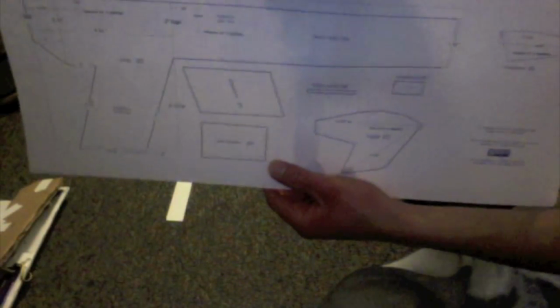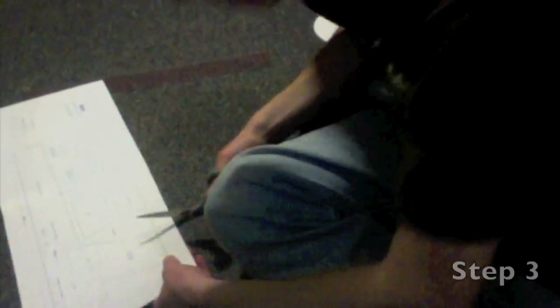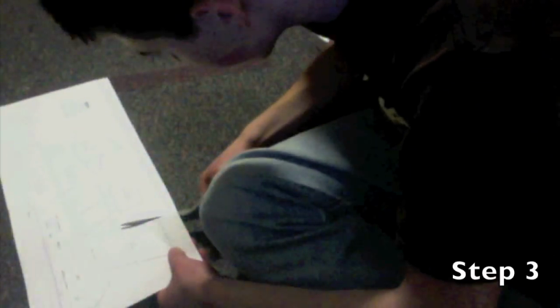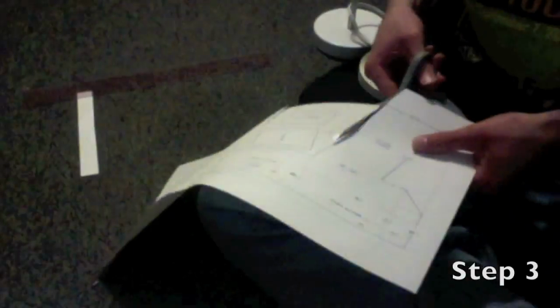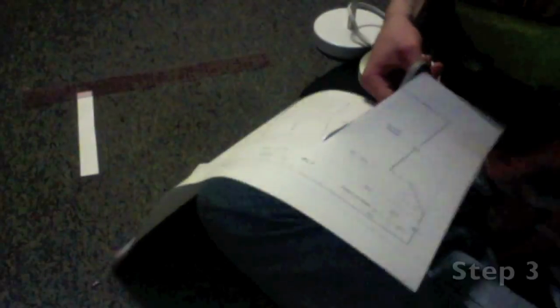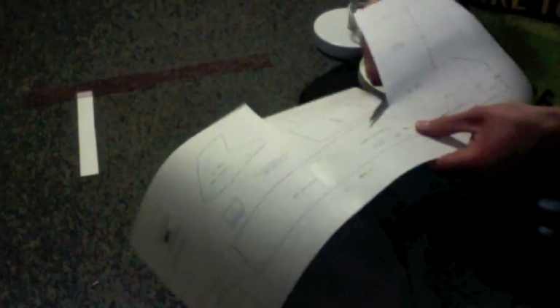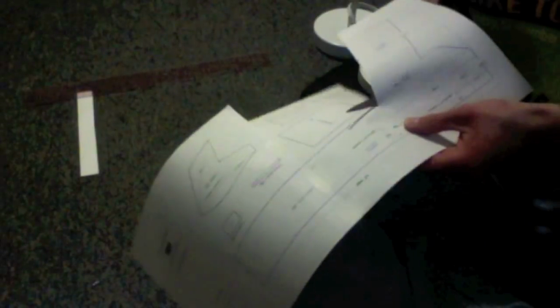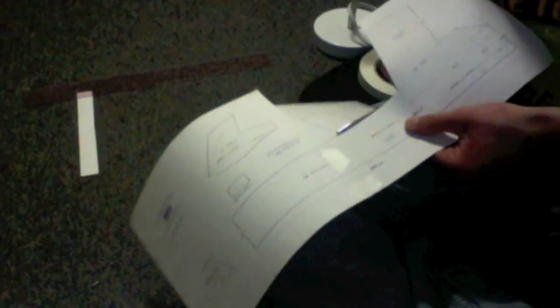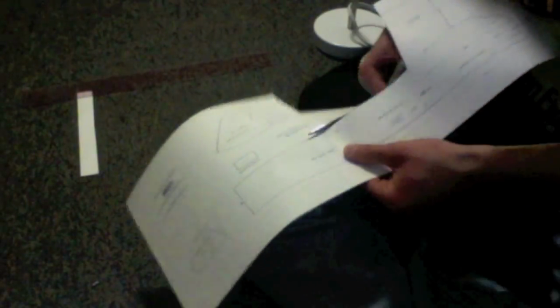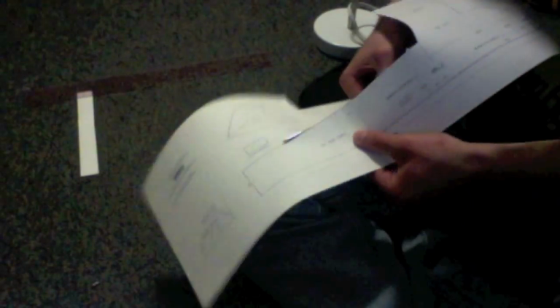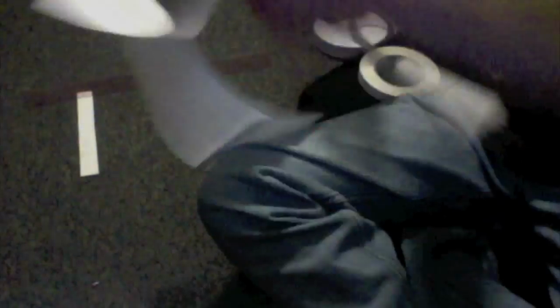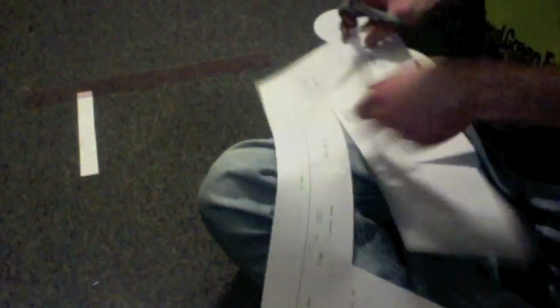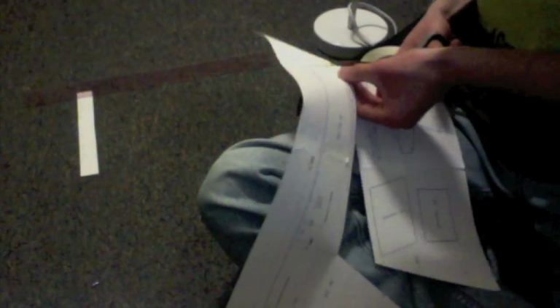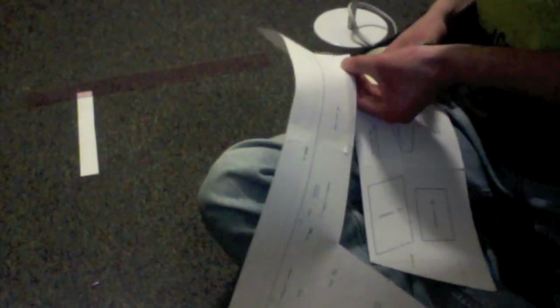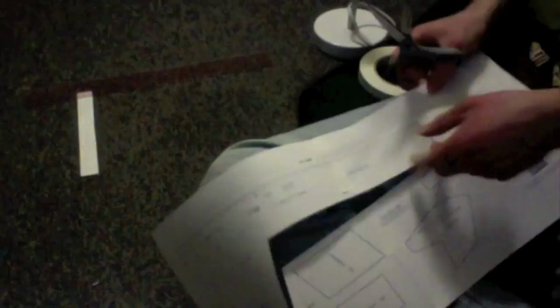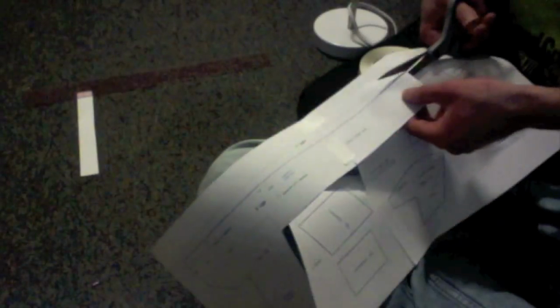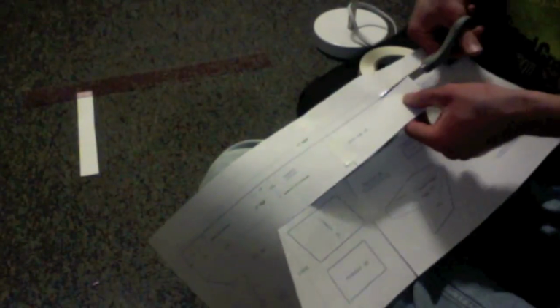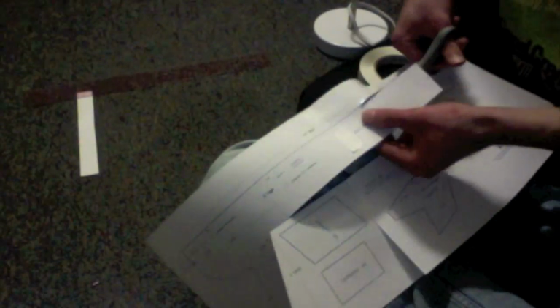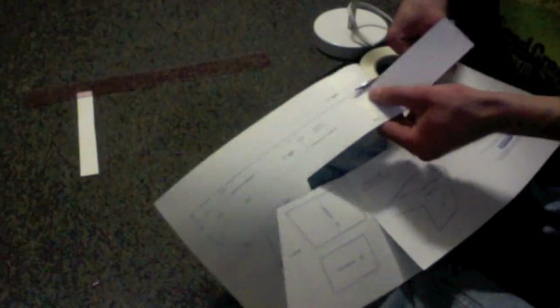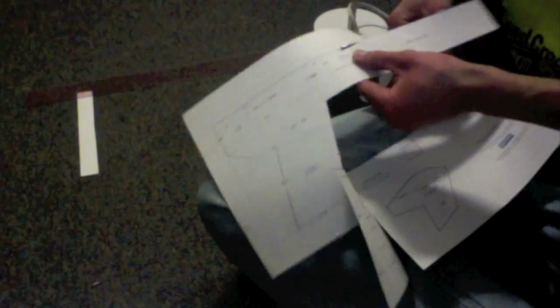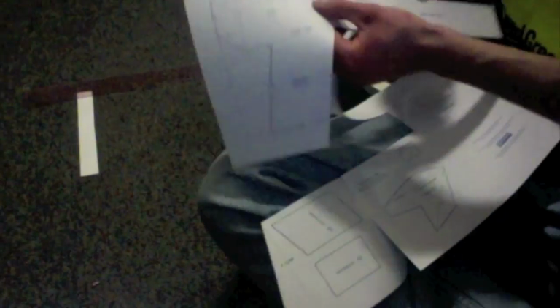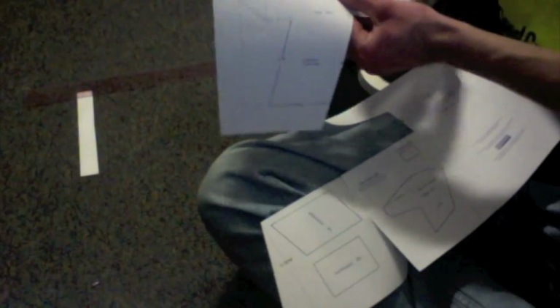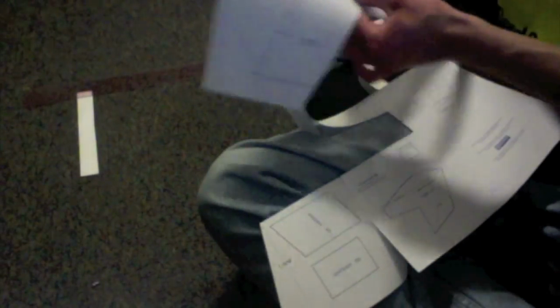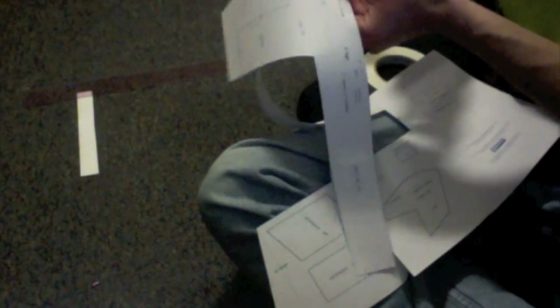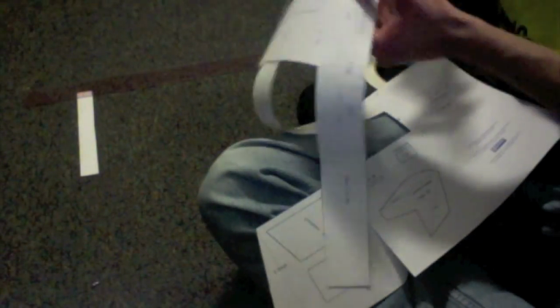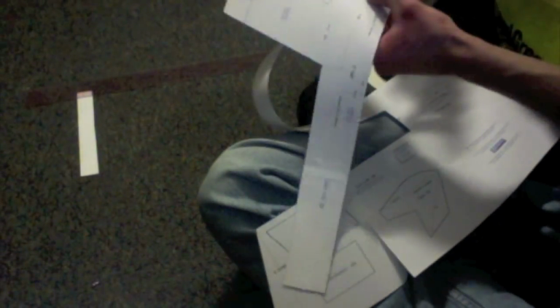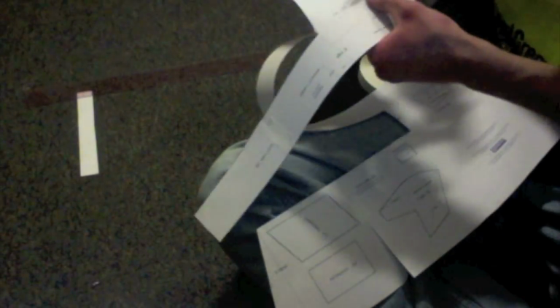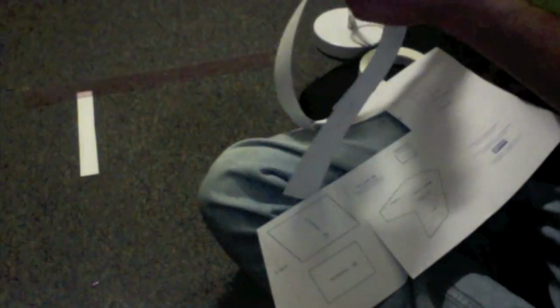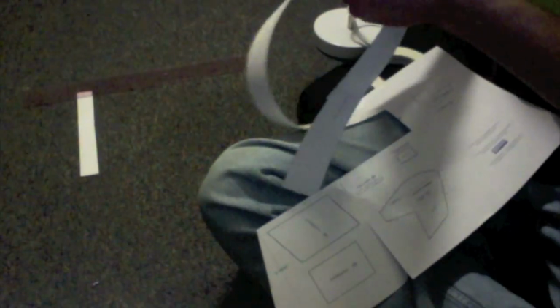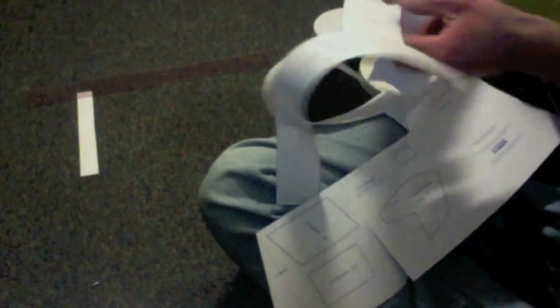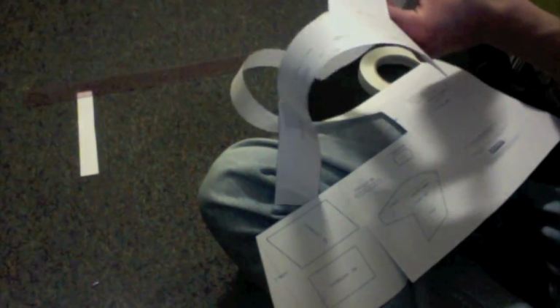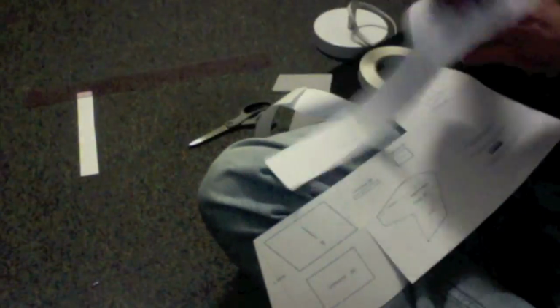Next step is to cut out all the pieces of the blueprint. You're going to cut through a lot of numbers, but that's okay. The only reason you'd ever need those numbers is if you wanted to check your measurements later when you've cut your cardboard. You can always go pull the file back up on the computer.